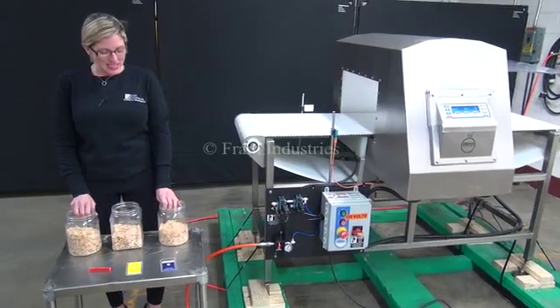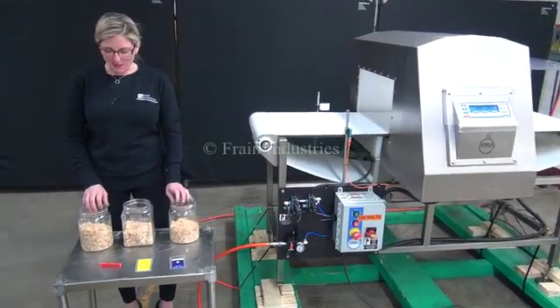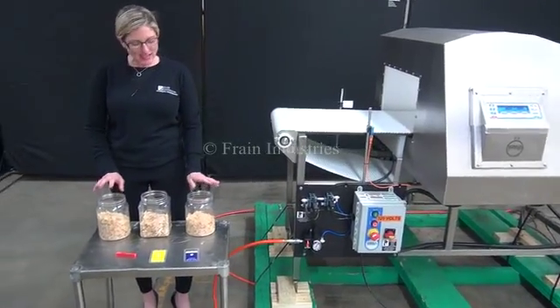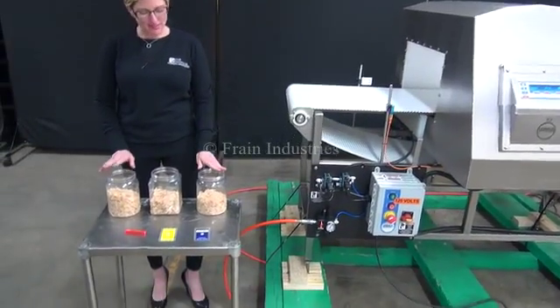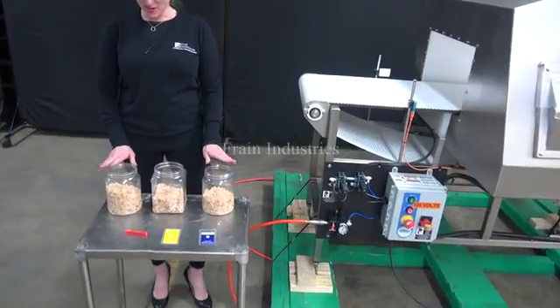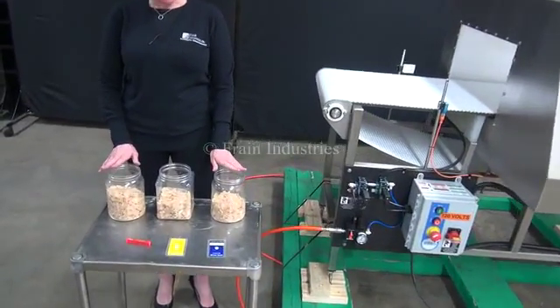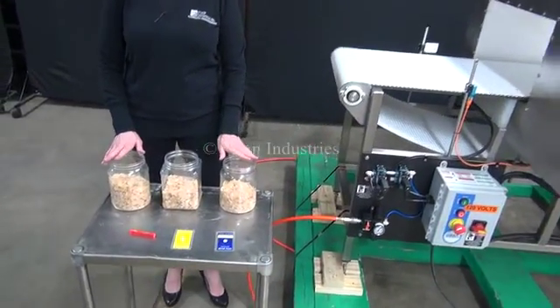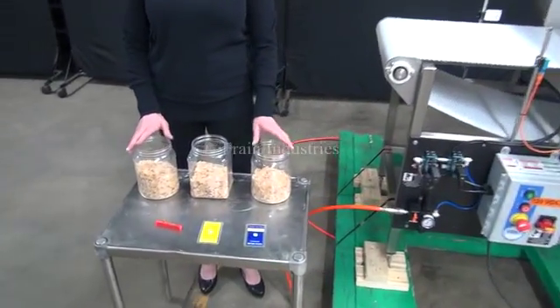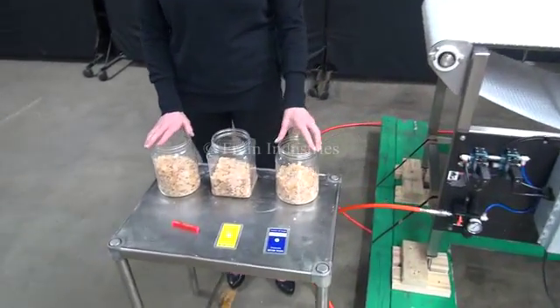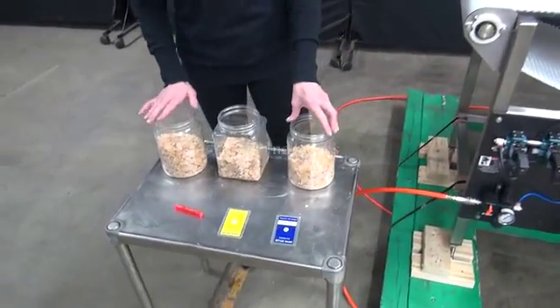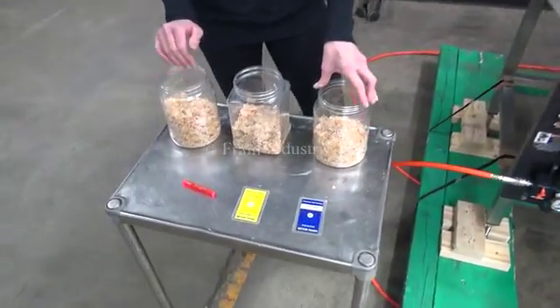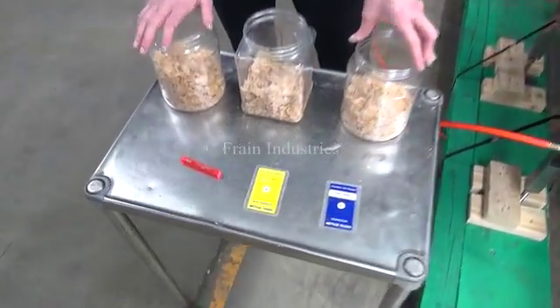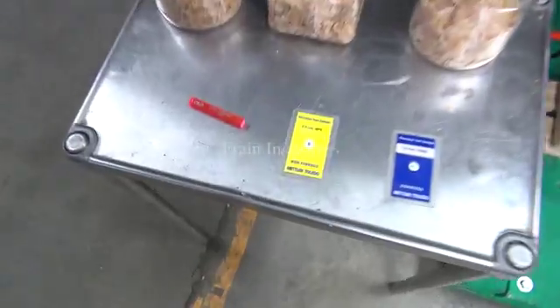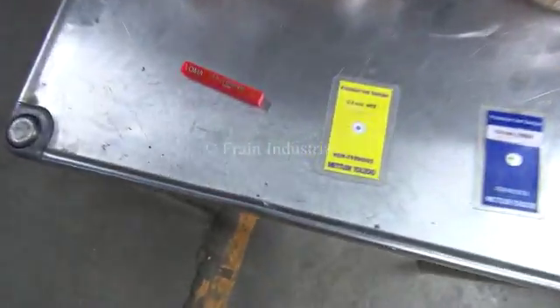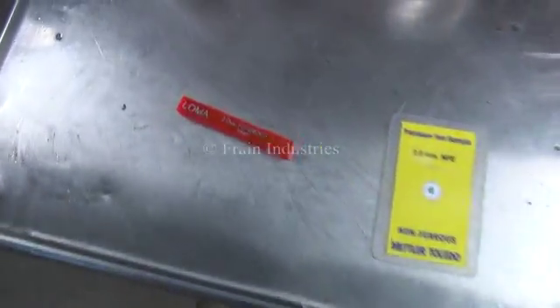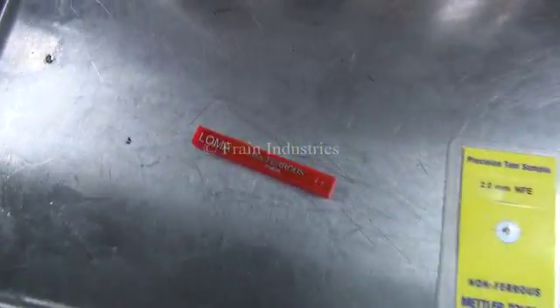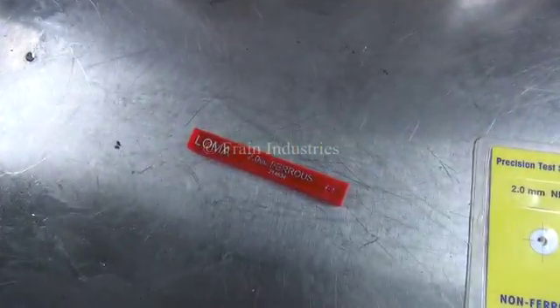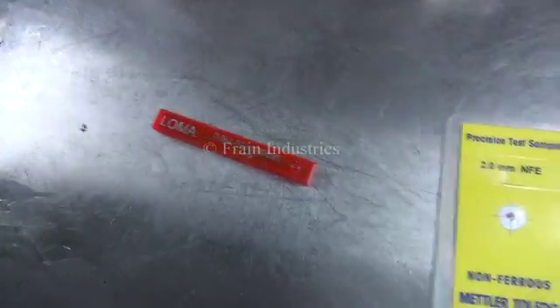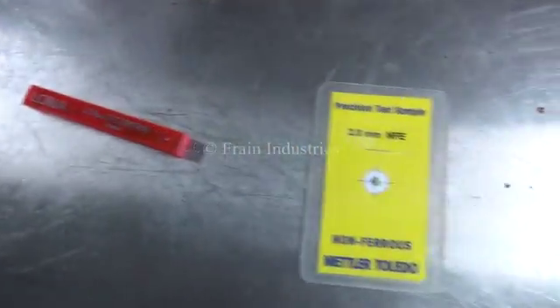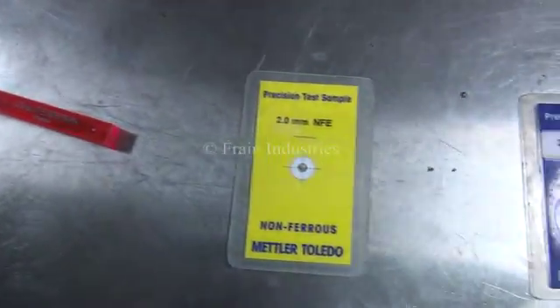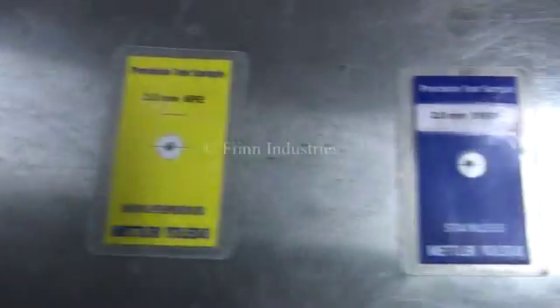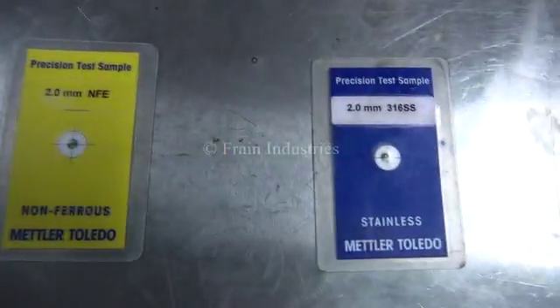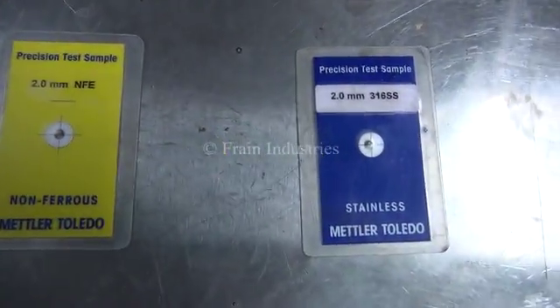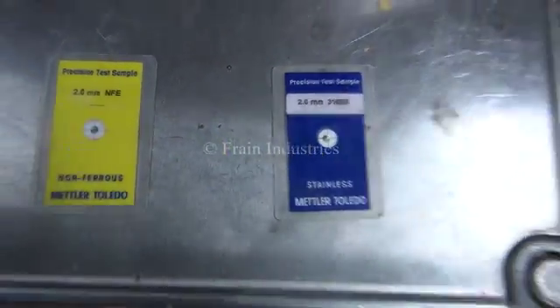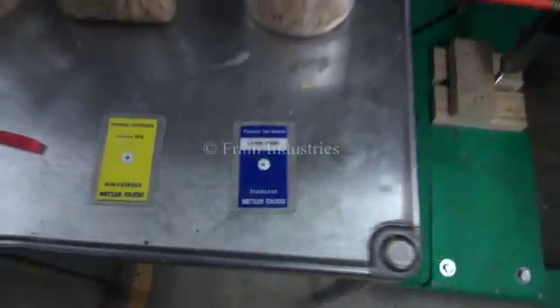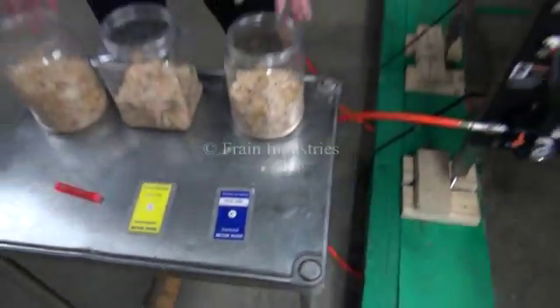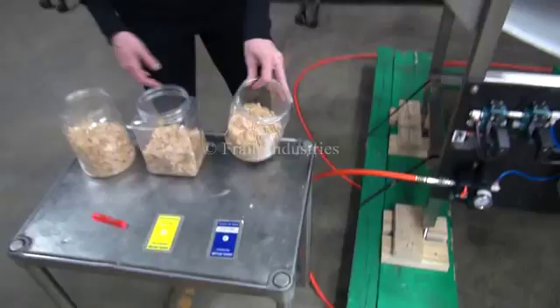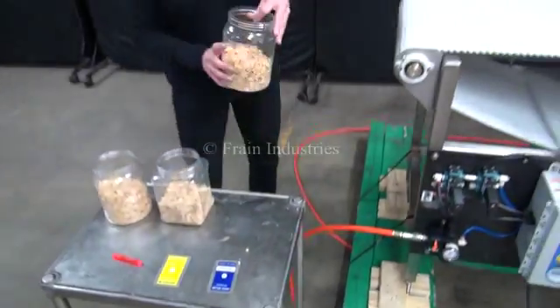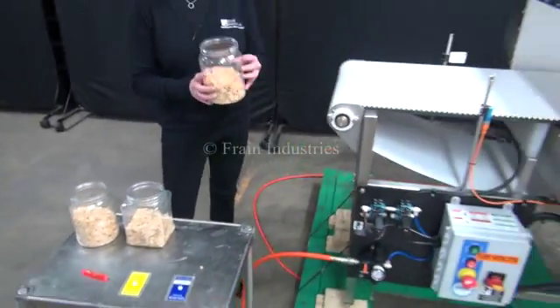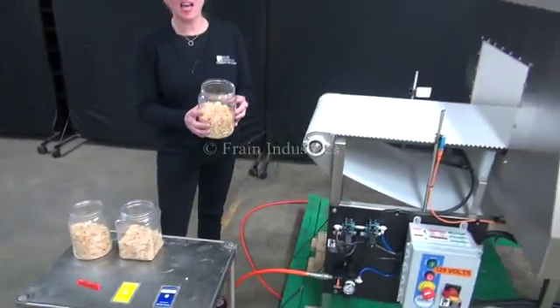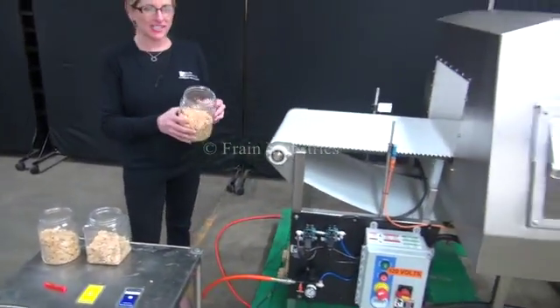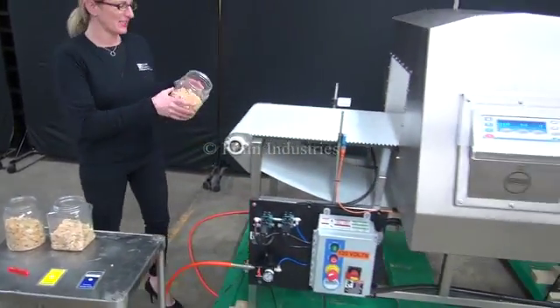Today we'll be testing the machine using these containers of cereal, and we'll be looking for ferrous, non-ferrous, and stainless steel. The first one I'll put through is non-contaminated.